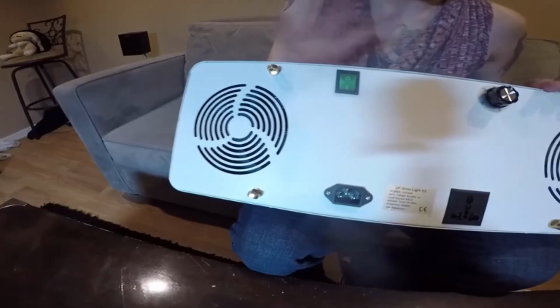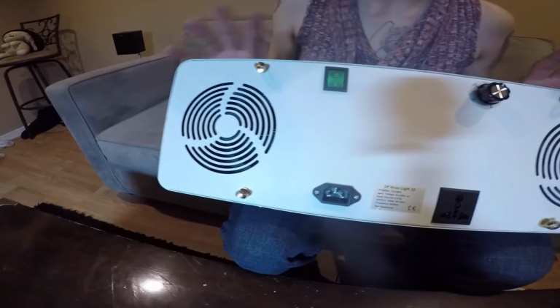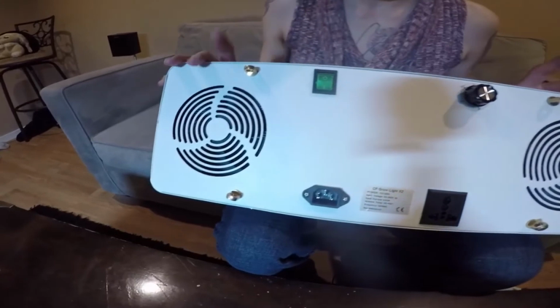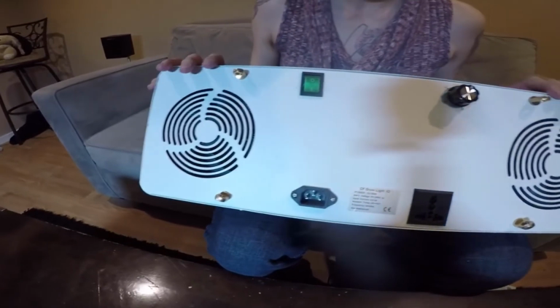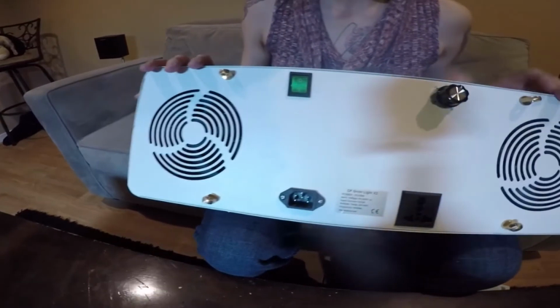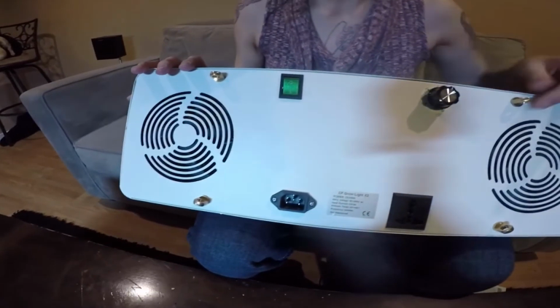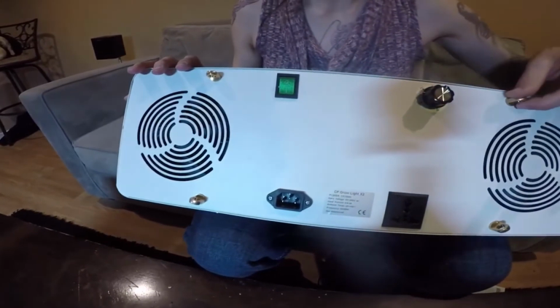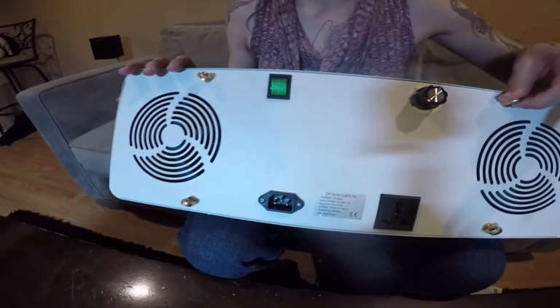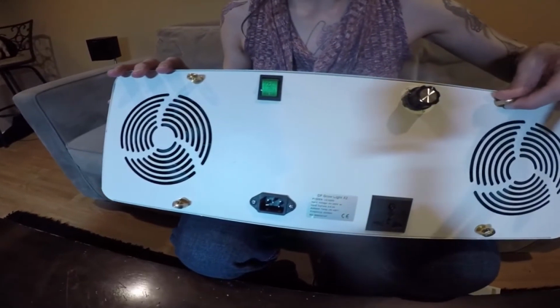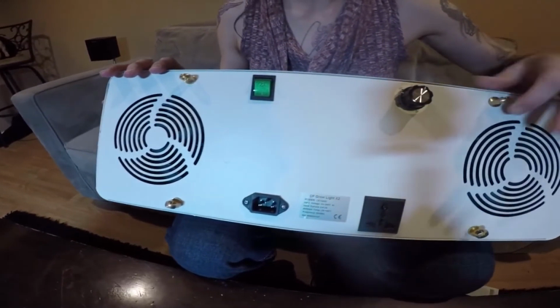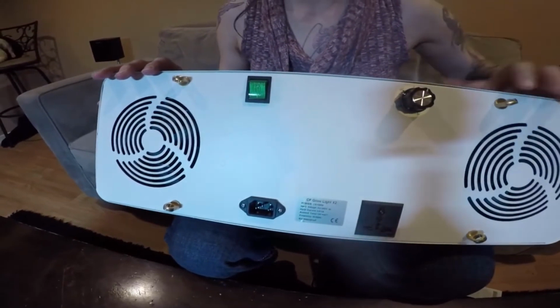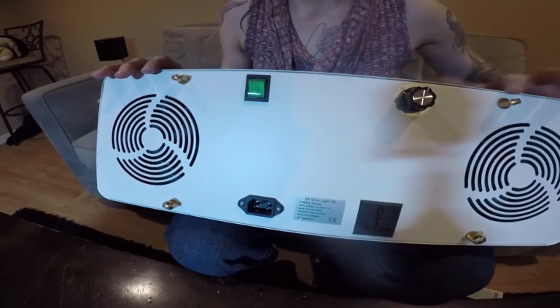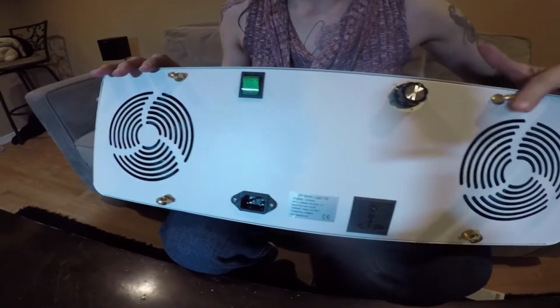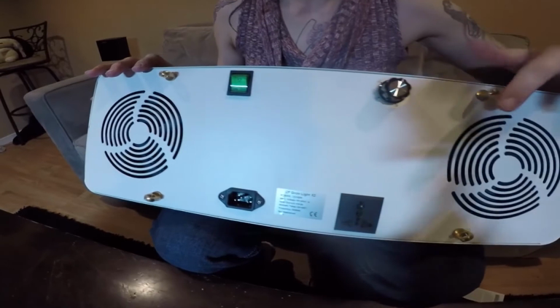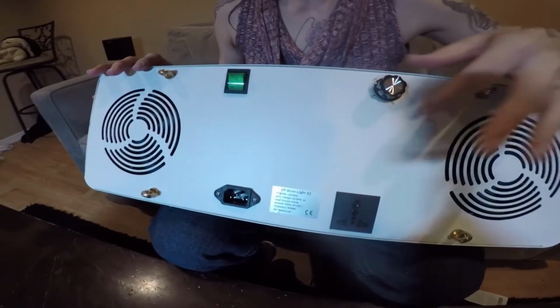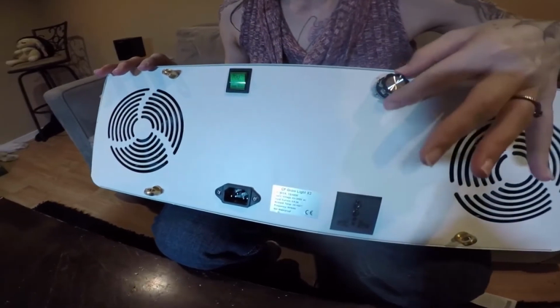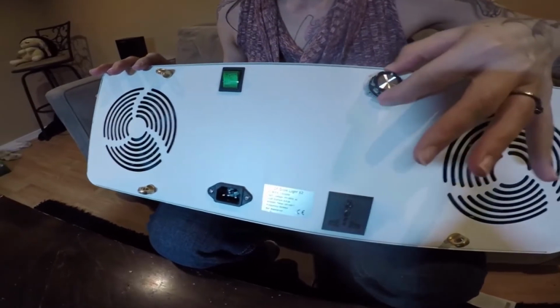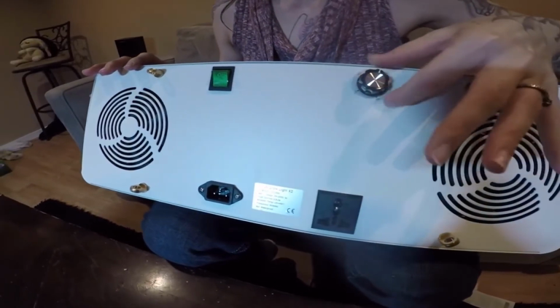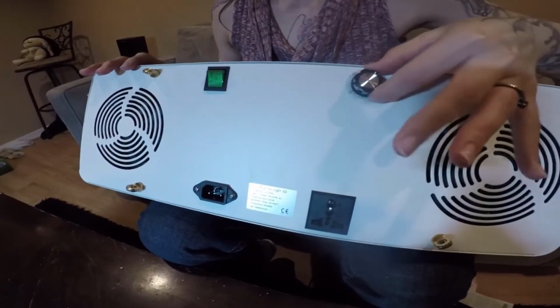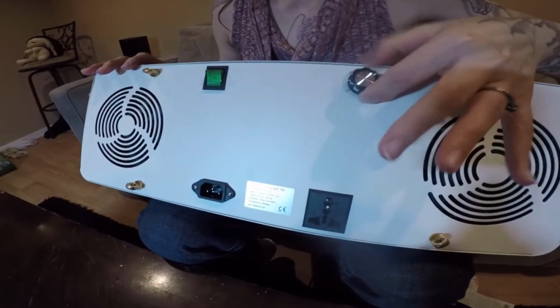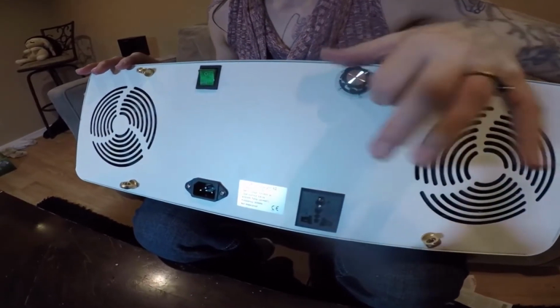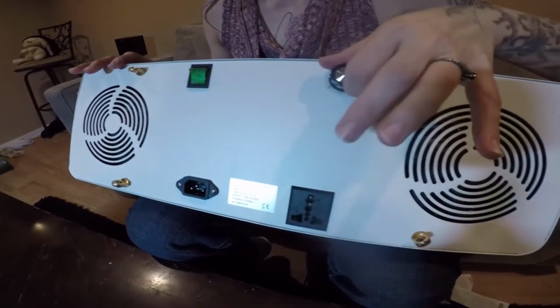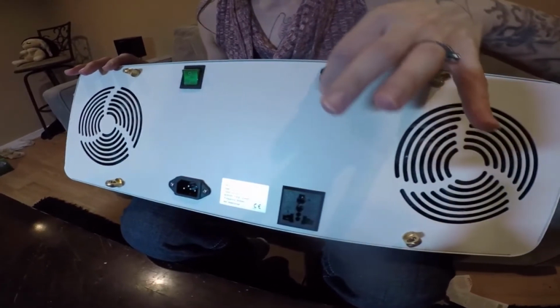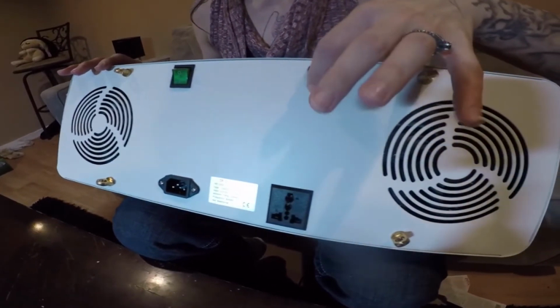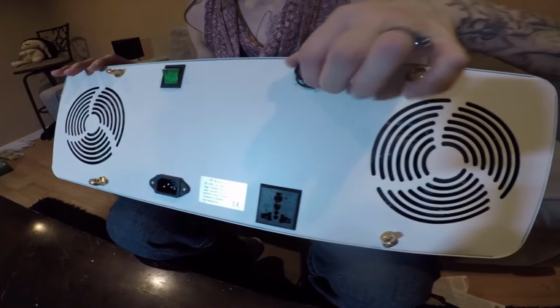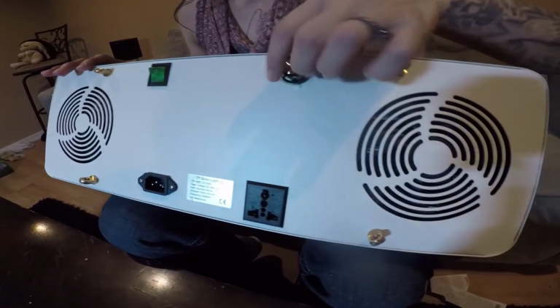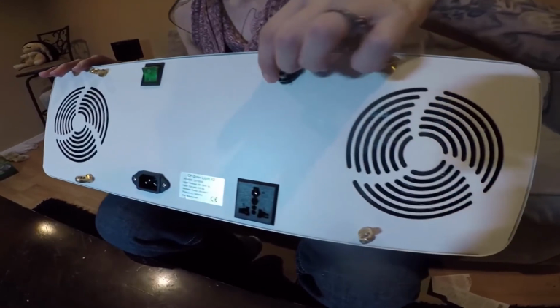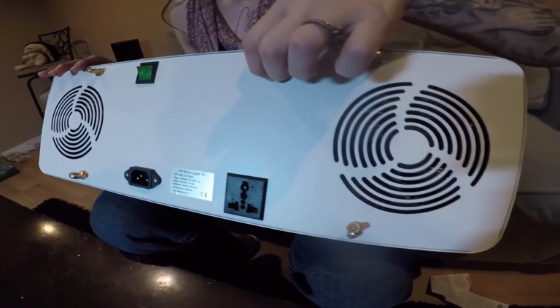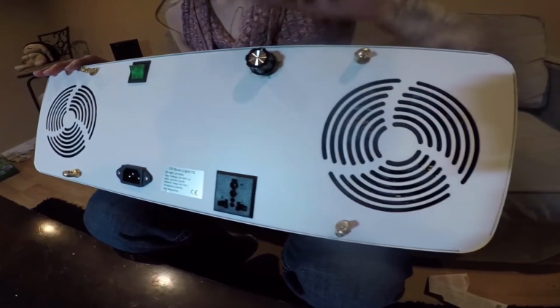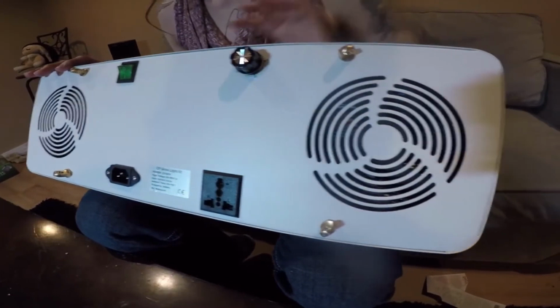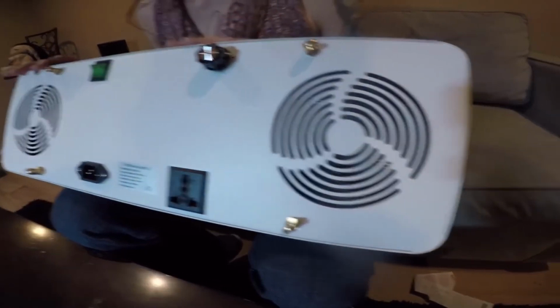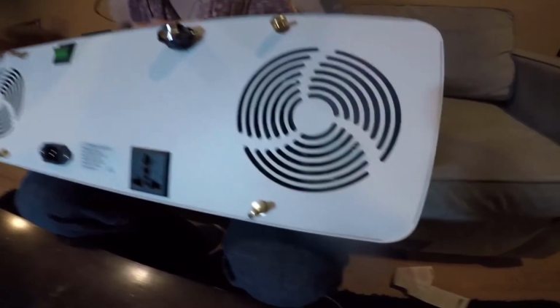We have two Cree CXB3590 COB LEDs in the warm white 3500K color temperature. That's a full-spectrum light, and it's a pretty good middle ground for veg and flowers.